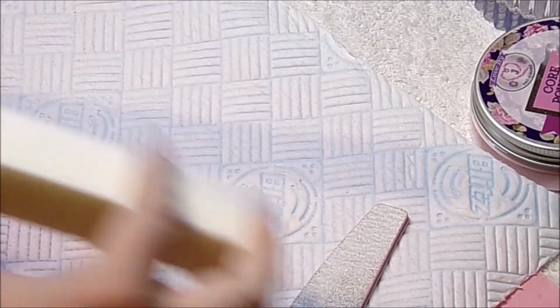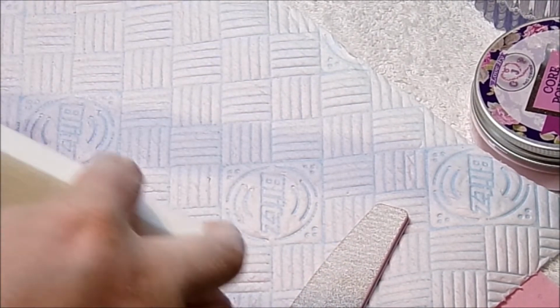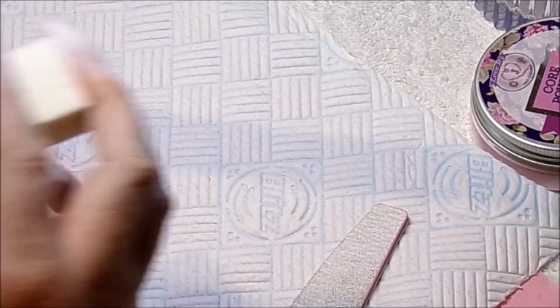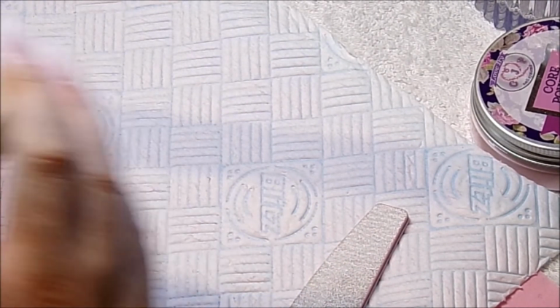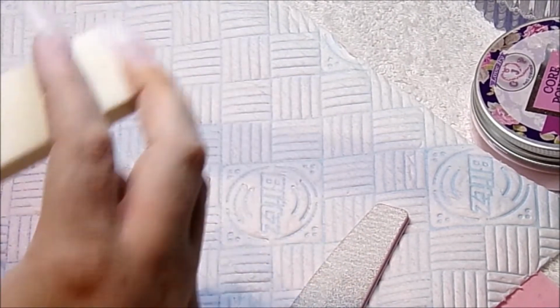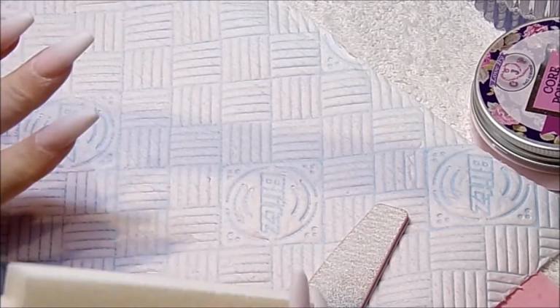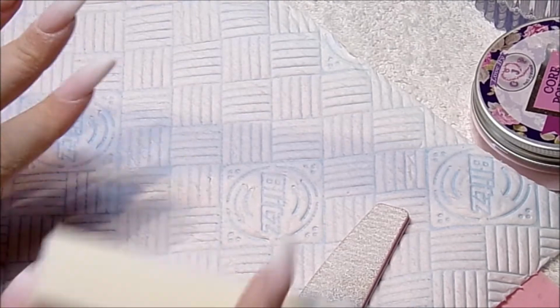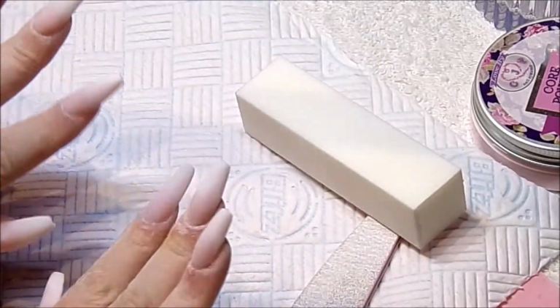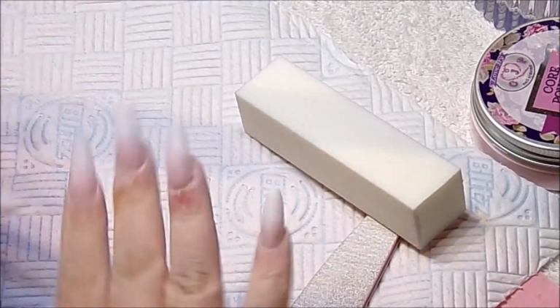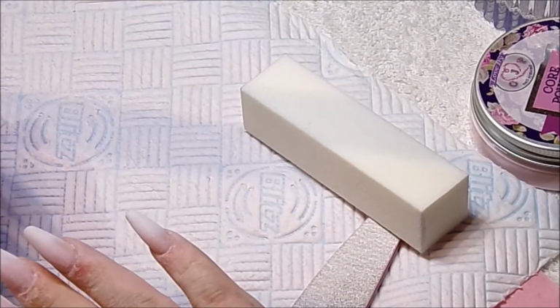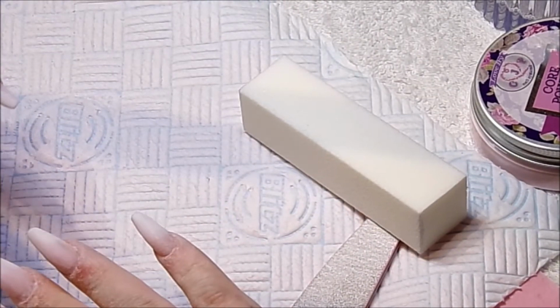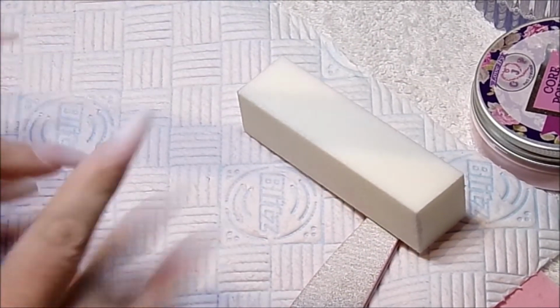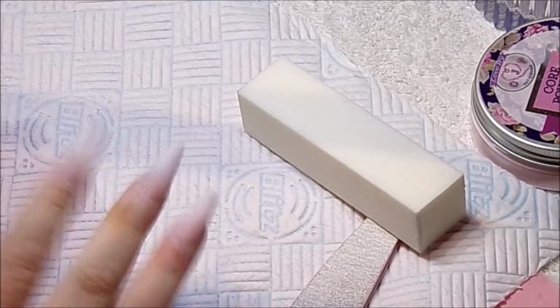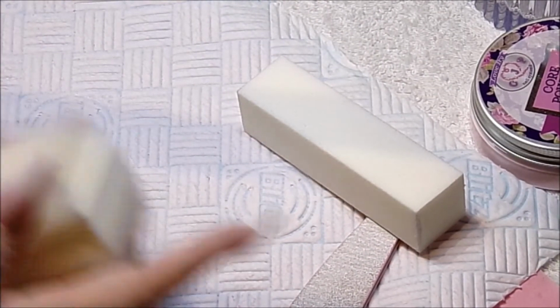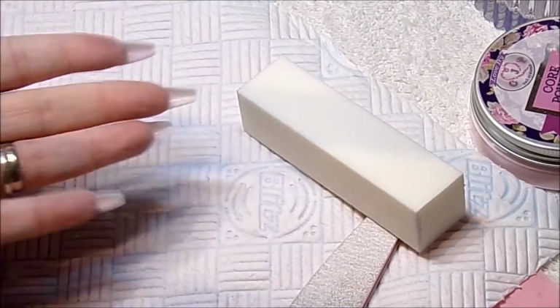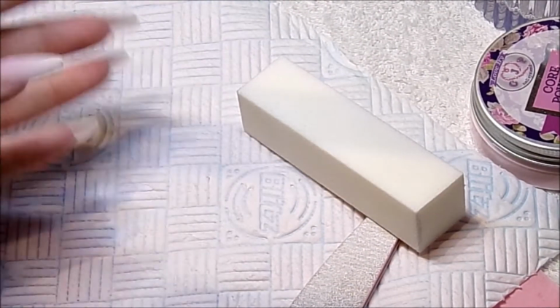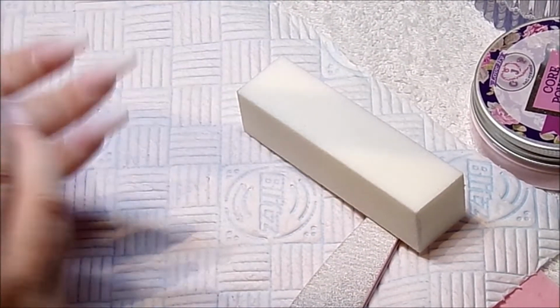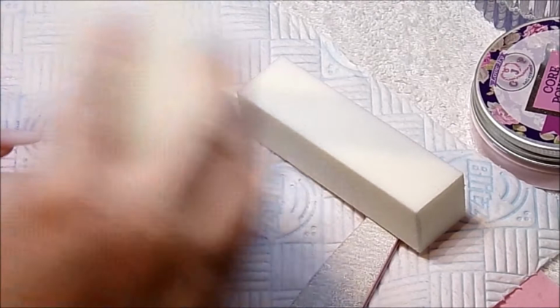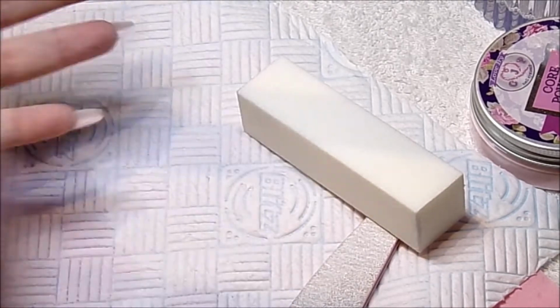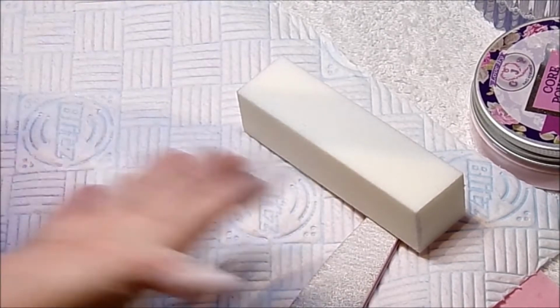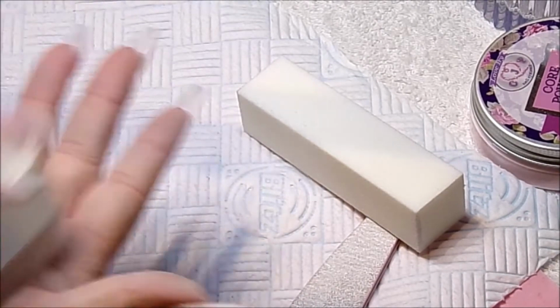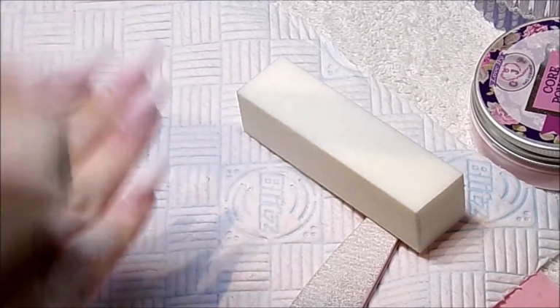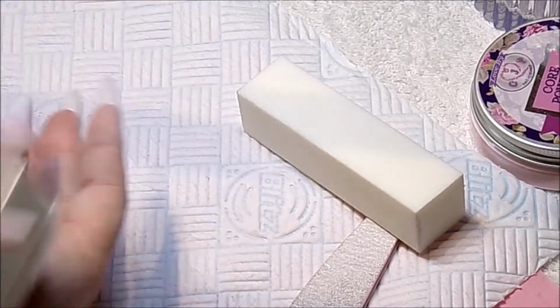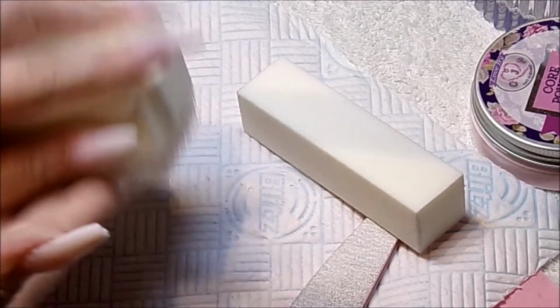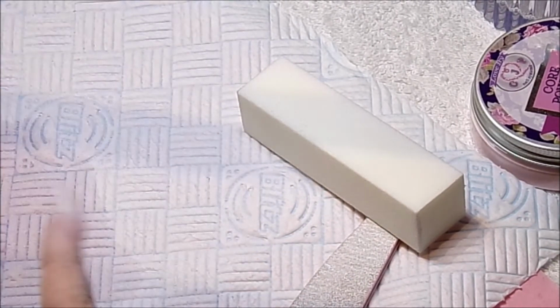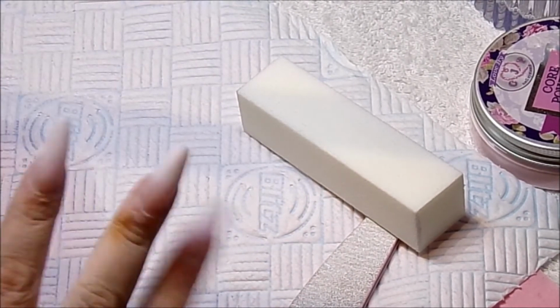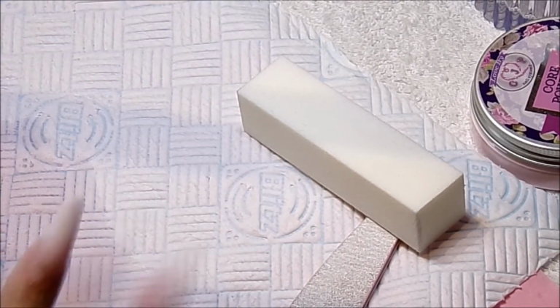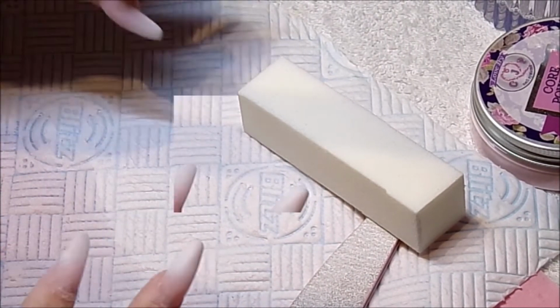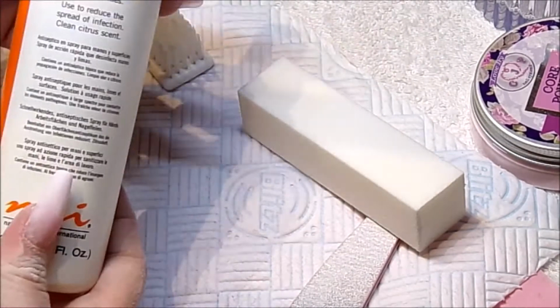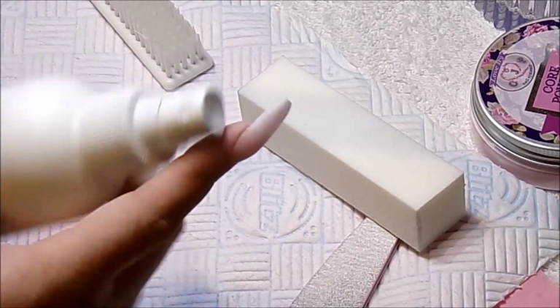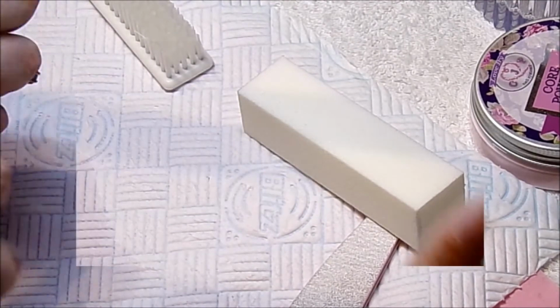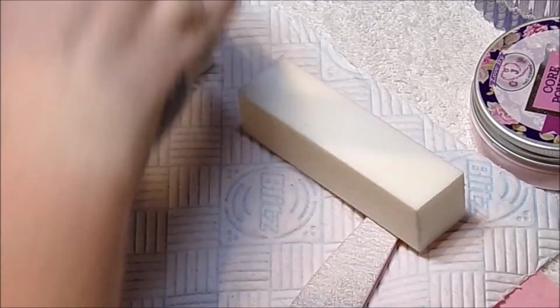Once I'm happy with that, we are going to go in with Nain Nails Urban Graffiti Gel Top Coat and I am going to cure these in my LED lamp for 60 seconds, or 2 minutes for UV.